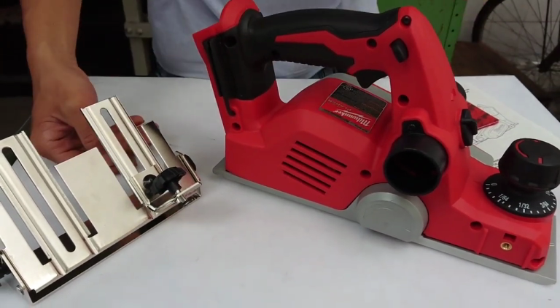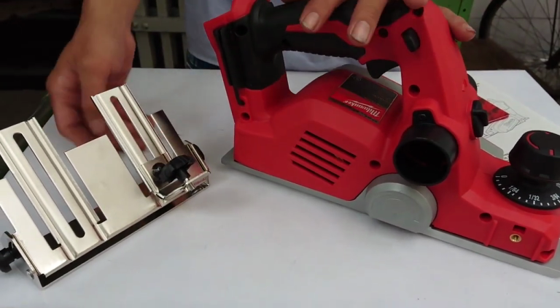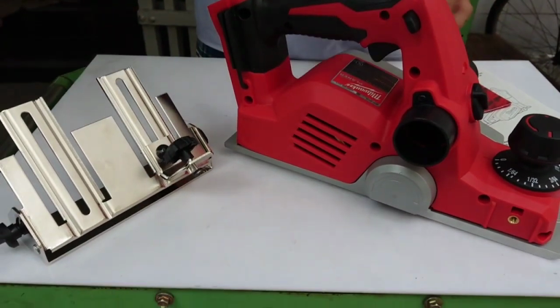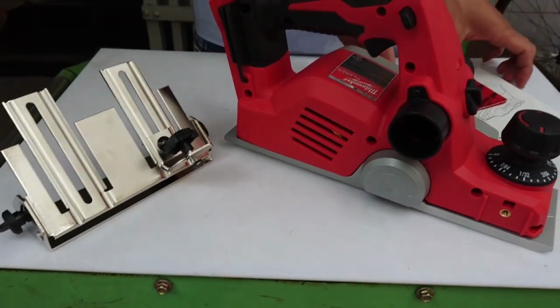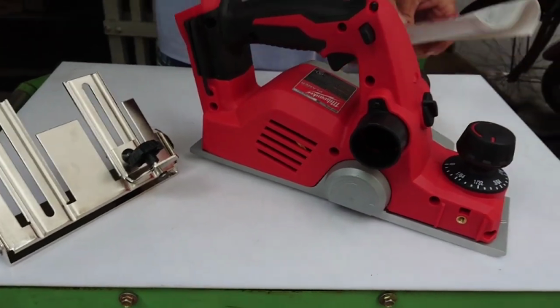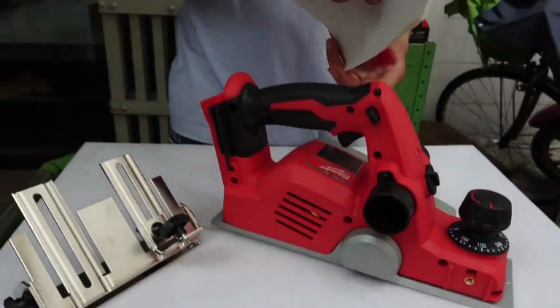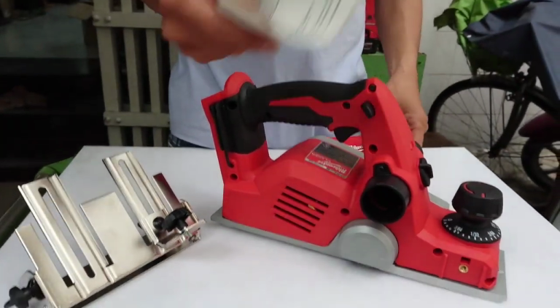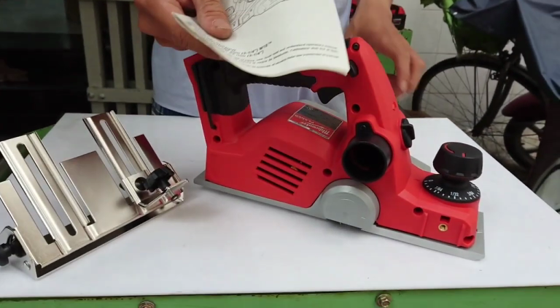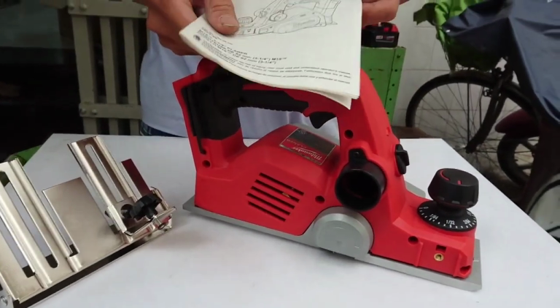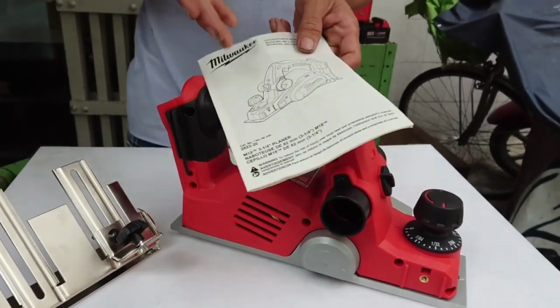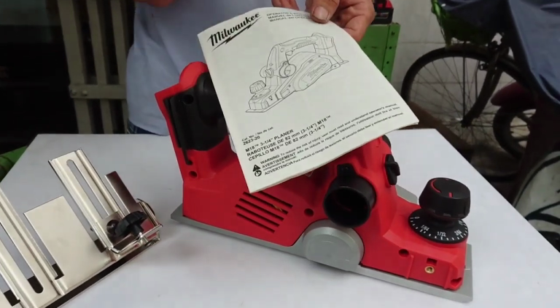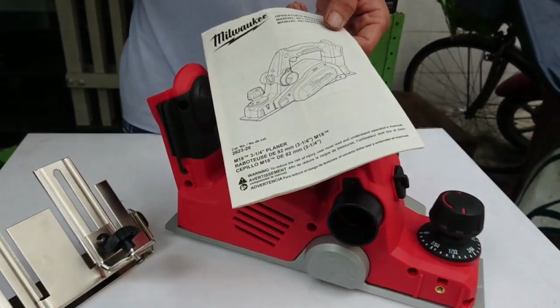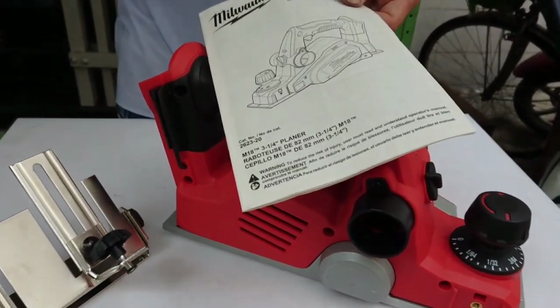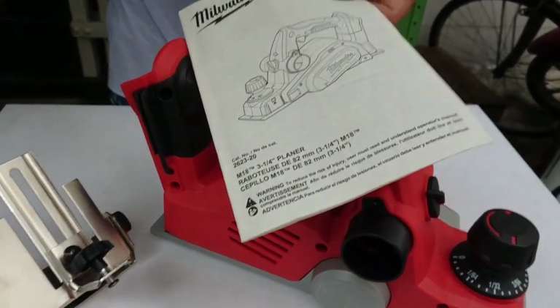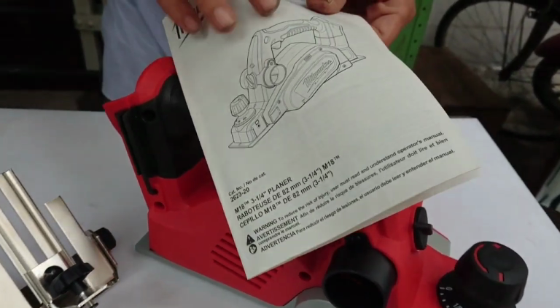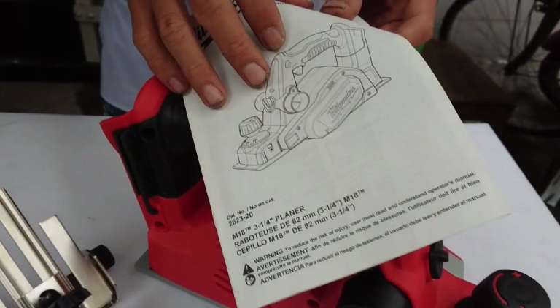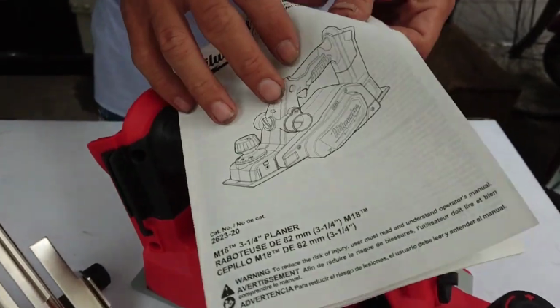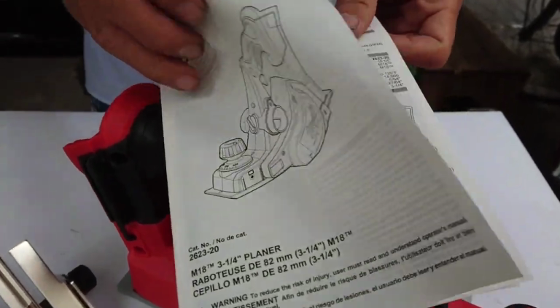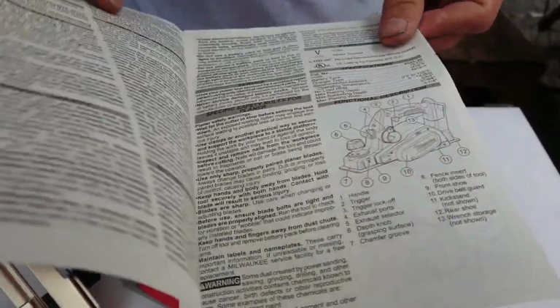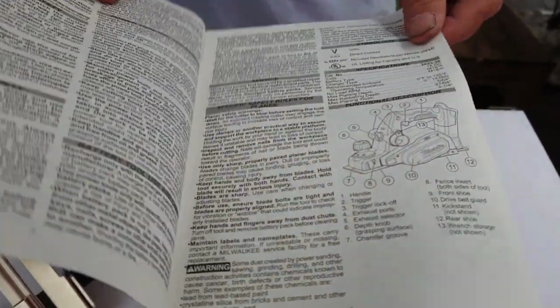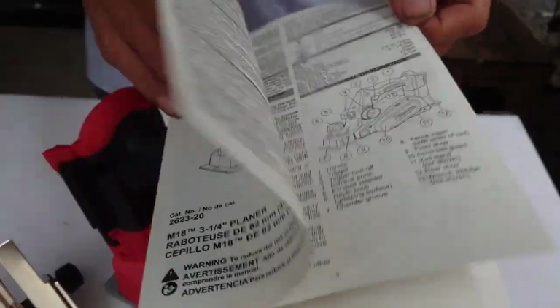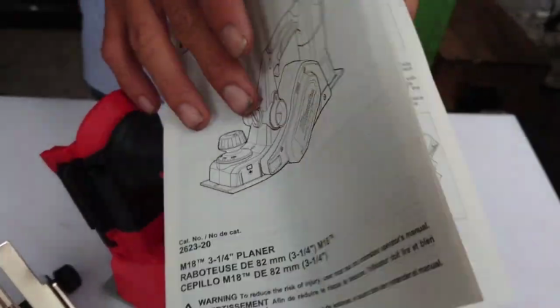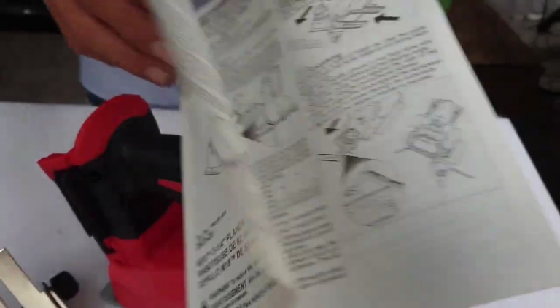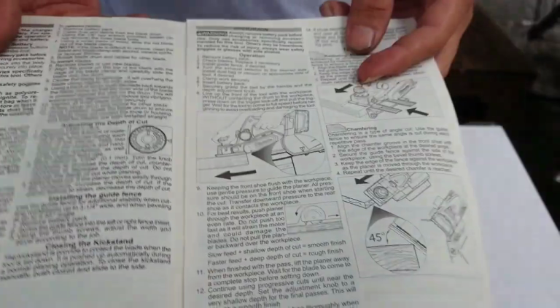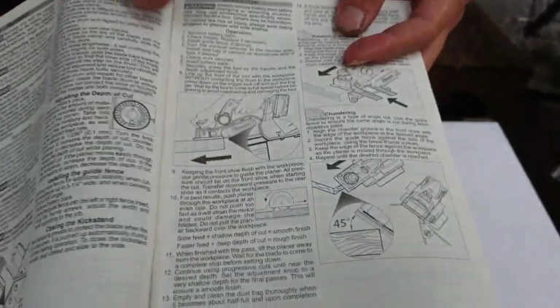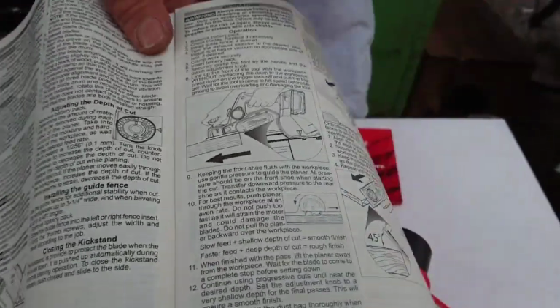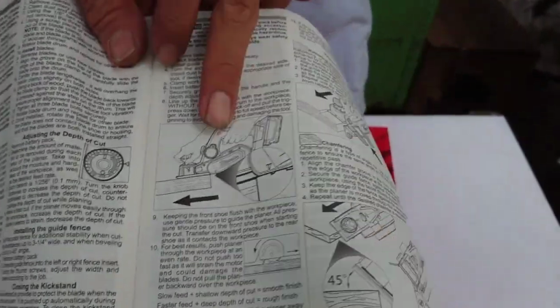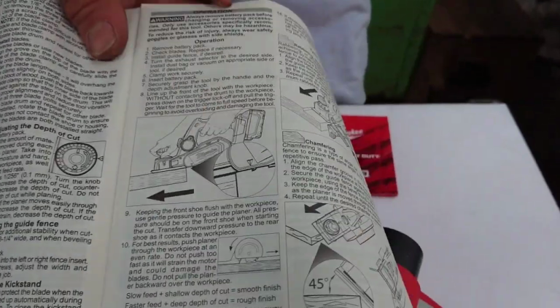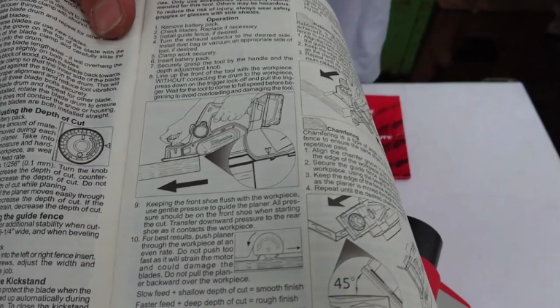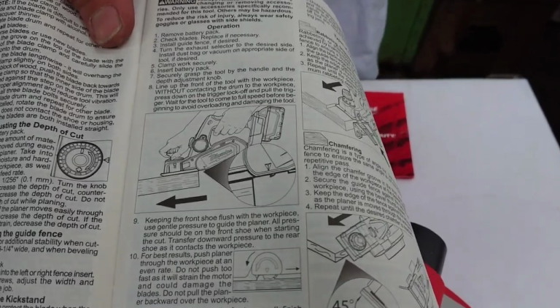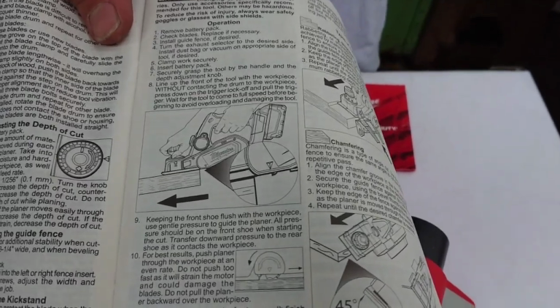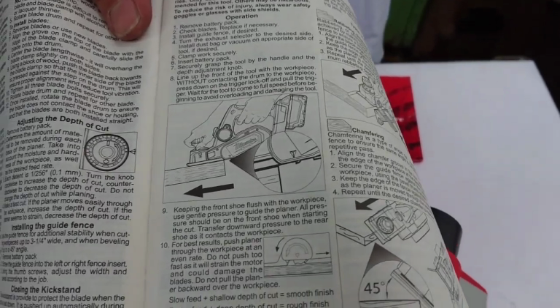Một cái máy bào, cái cử, một cuốn sách hướng dẫn. Ở trong cuốn sách này rất là hay. Anh chị có thể mở ra mấy cái trang đầu mình xem, nhất là trang 4 và trang 5. Đây nó hướng dẫn mình cách sử dụng cái máy bào.